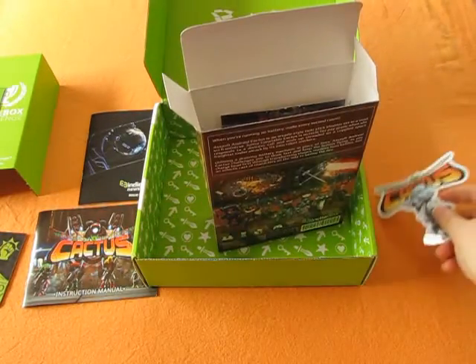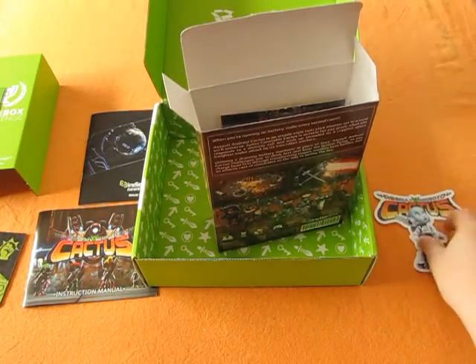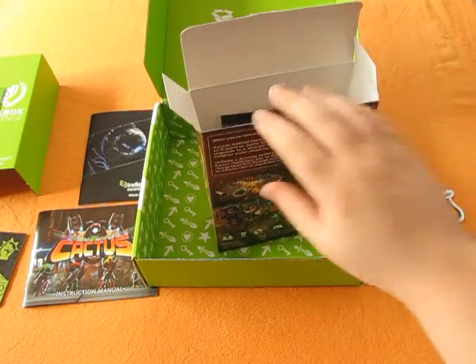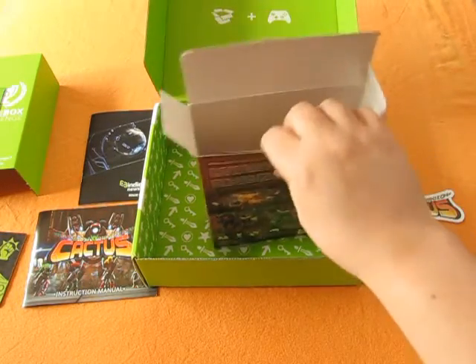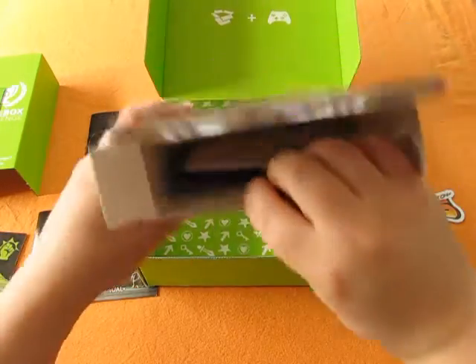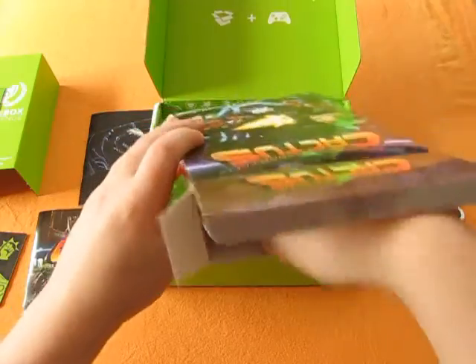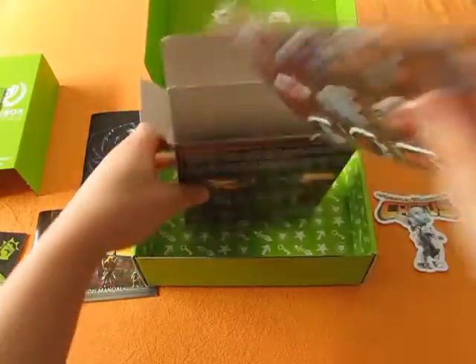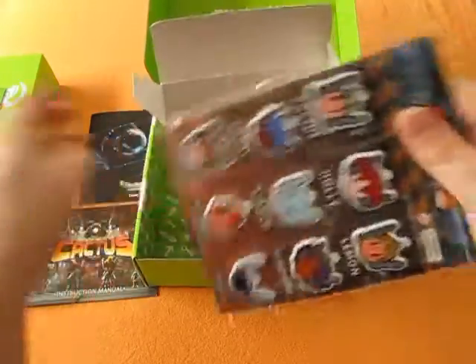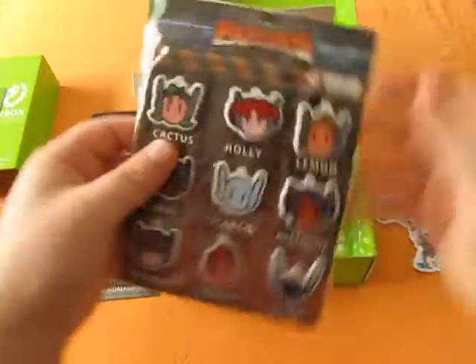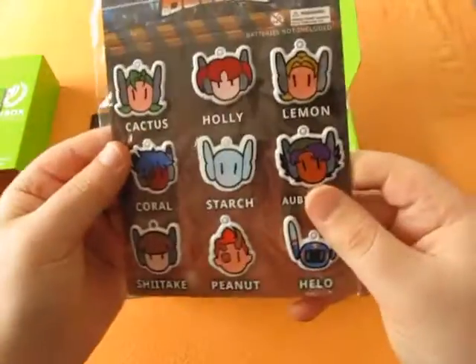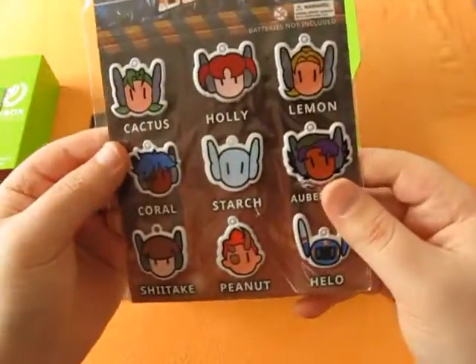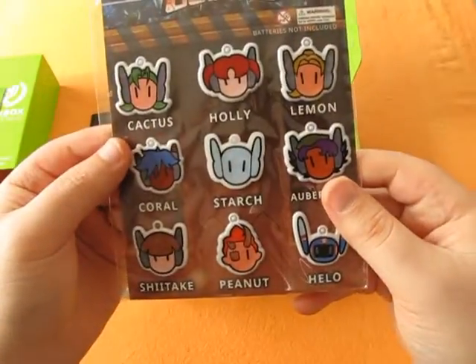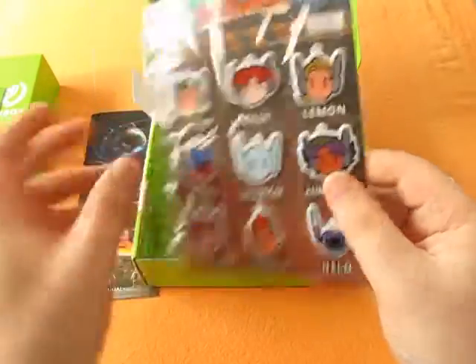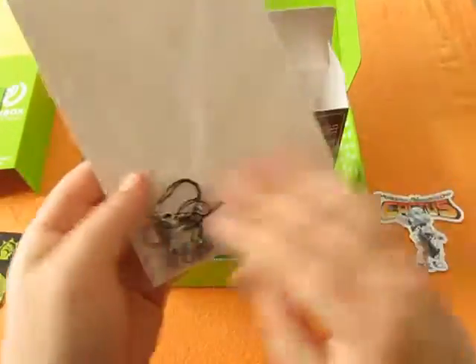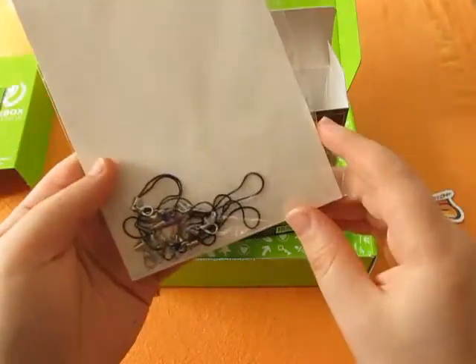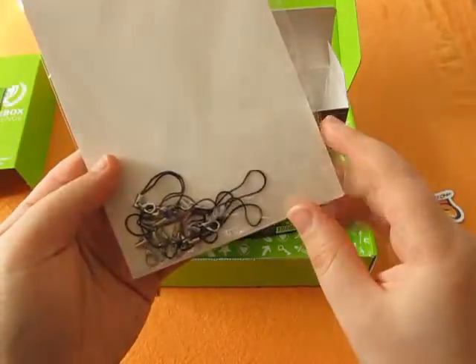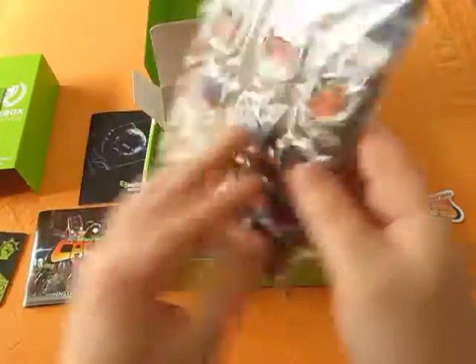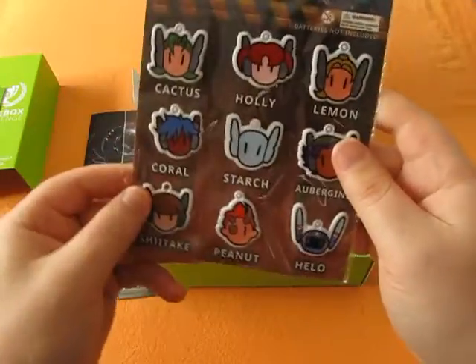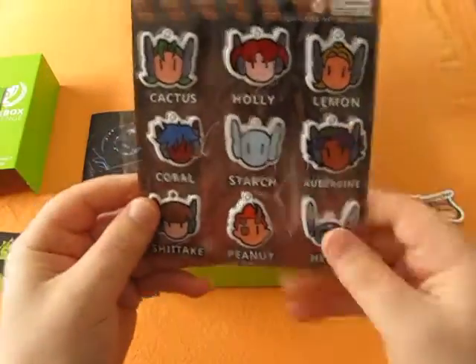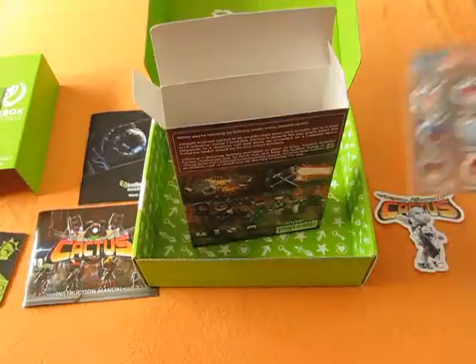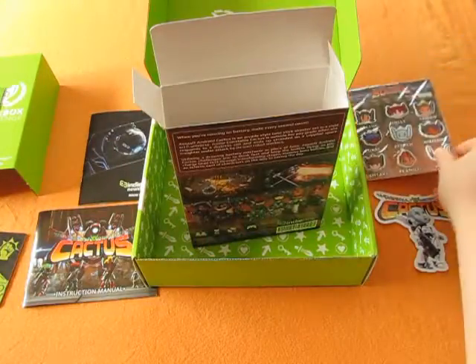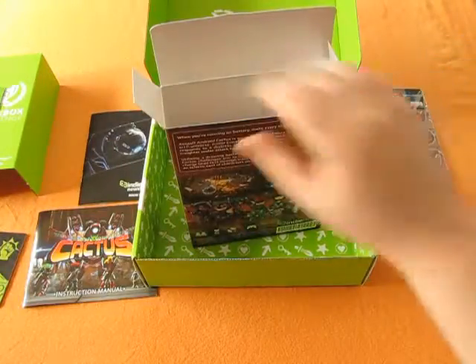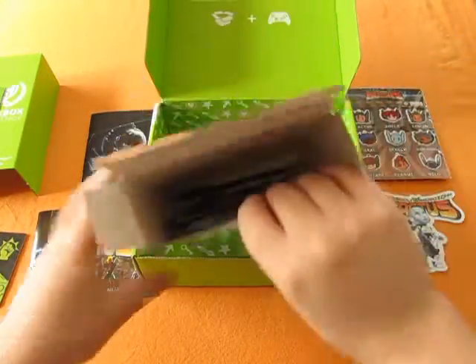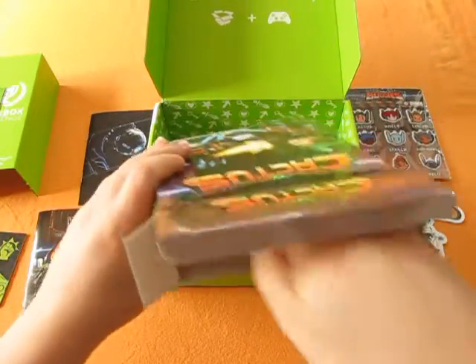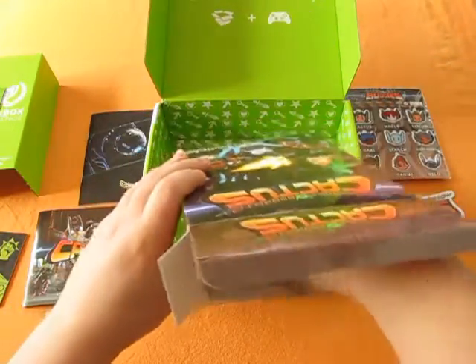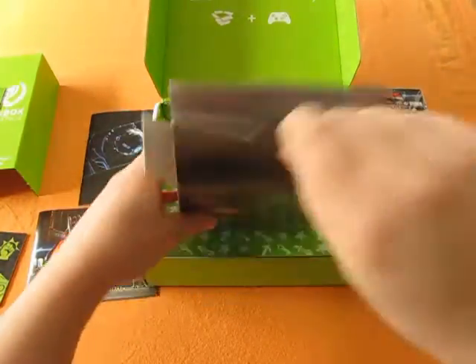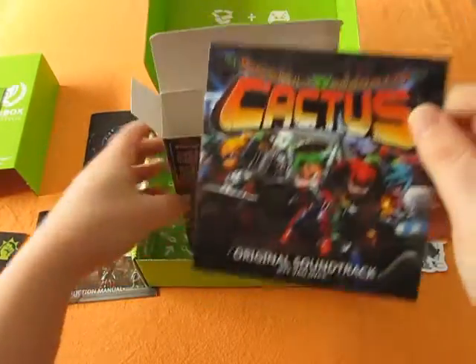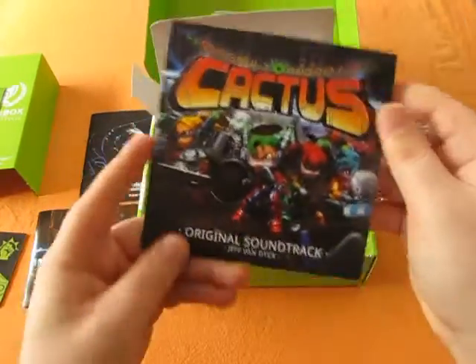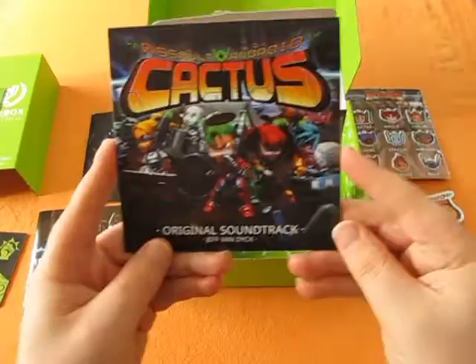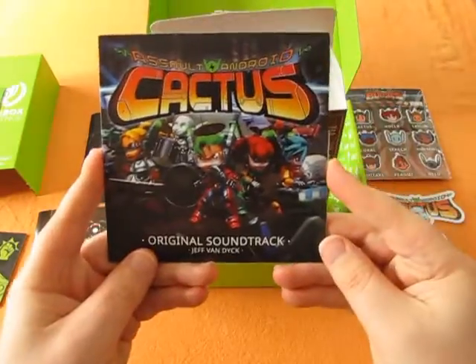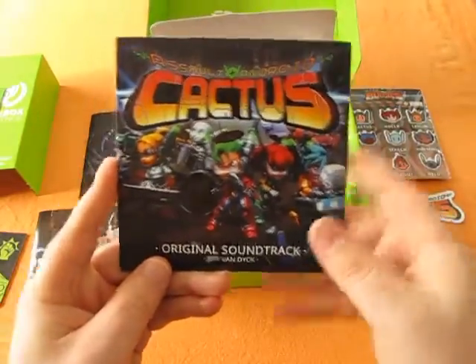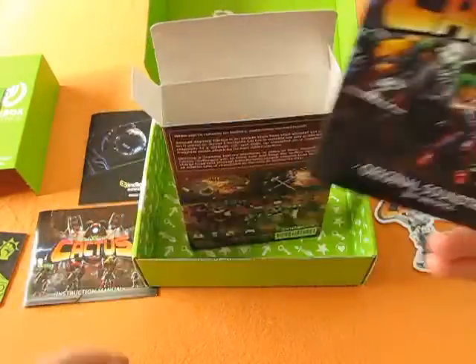We also have an Assault Android Cactus sticker featuring Starch, and some little keychain pendant things — they're kind of like puffy stickers but aren't sticky, and they have little lanyard things that you can use to attach to your keyring if you're keen.